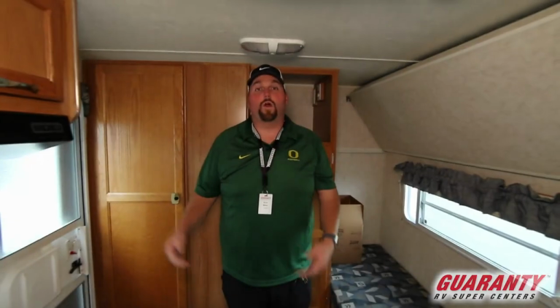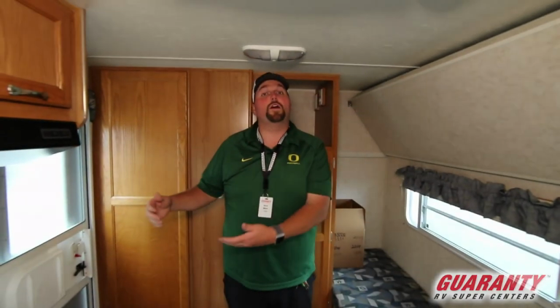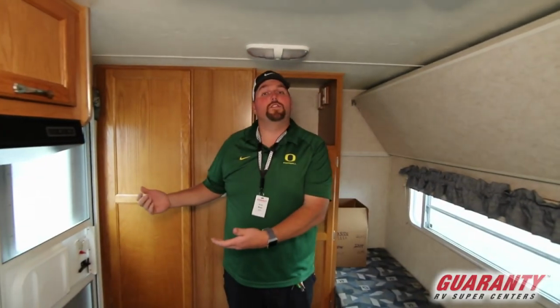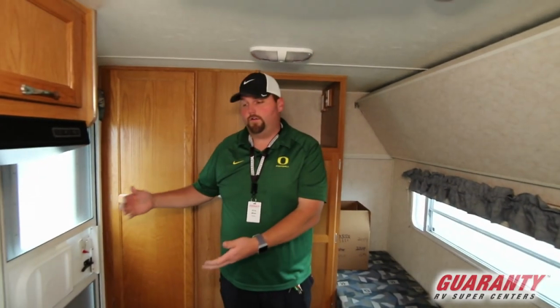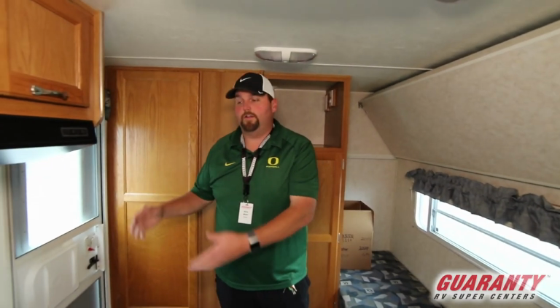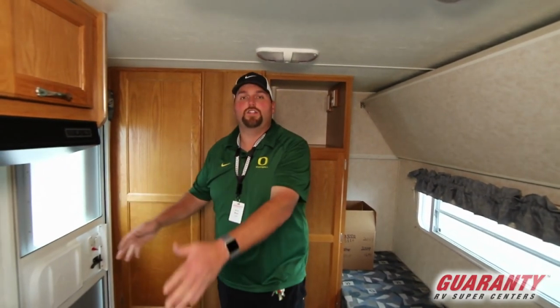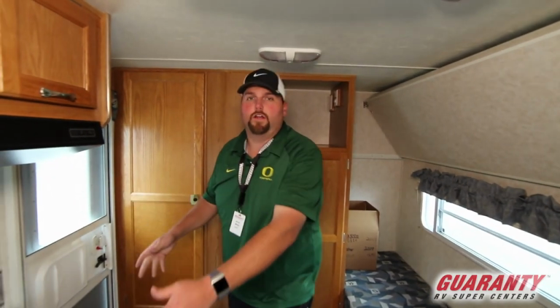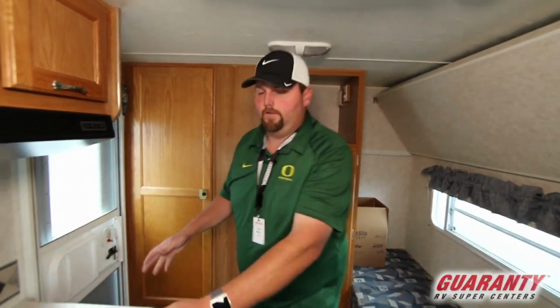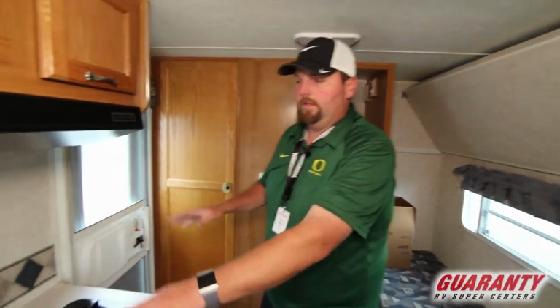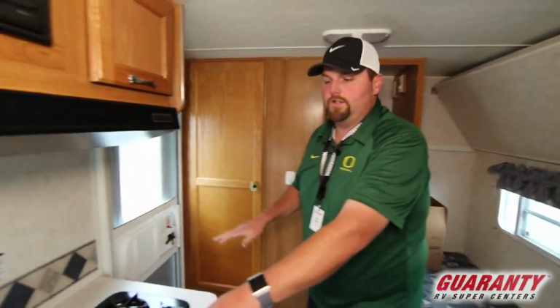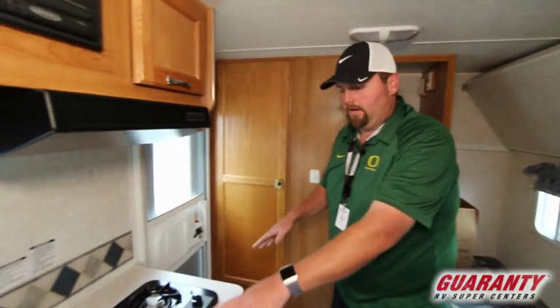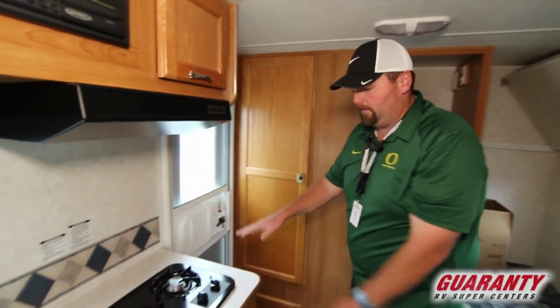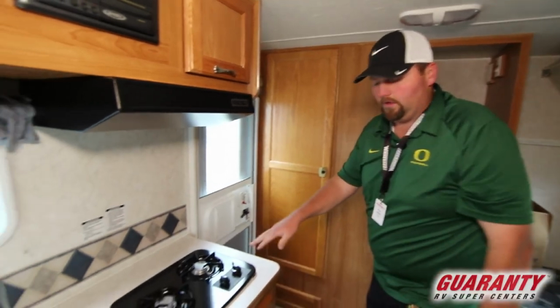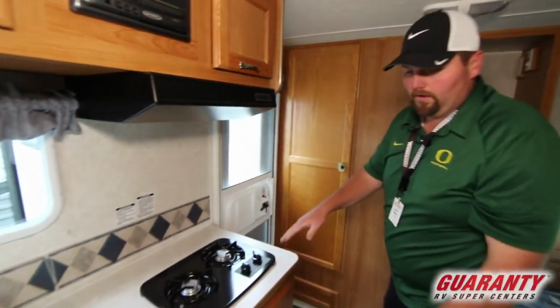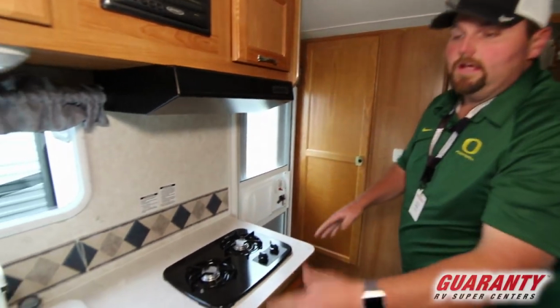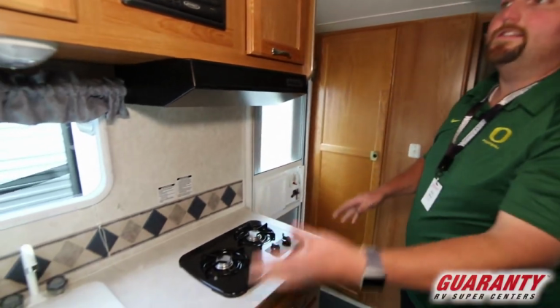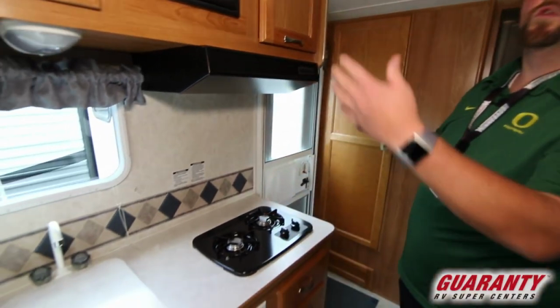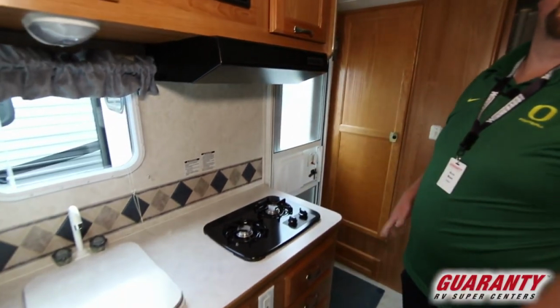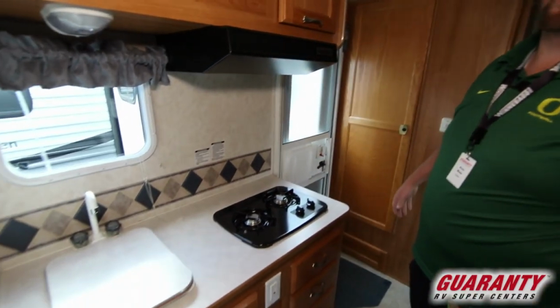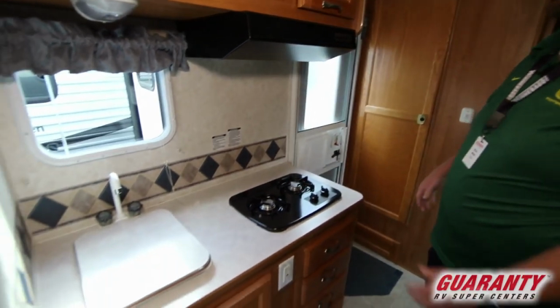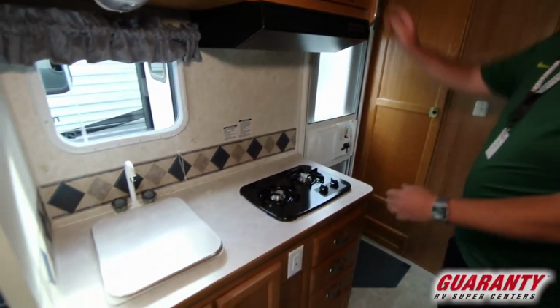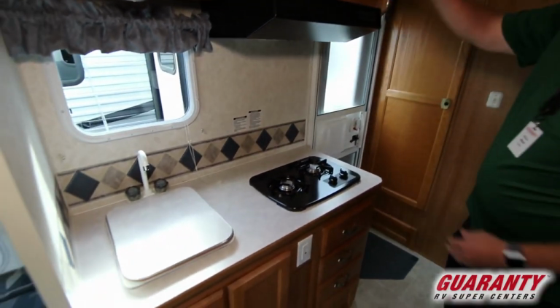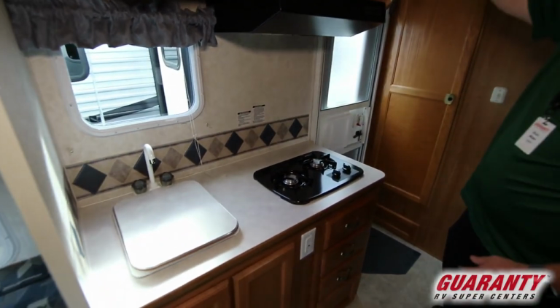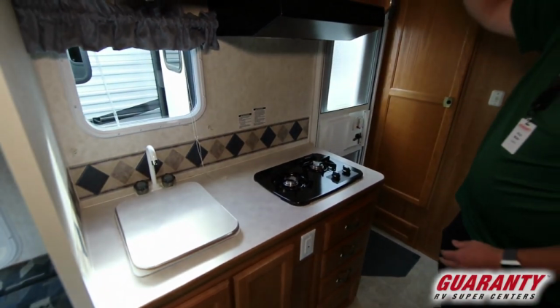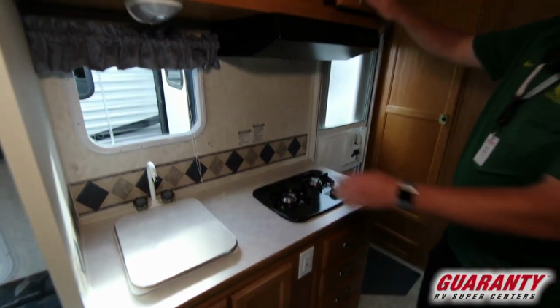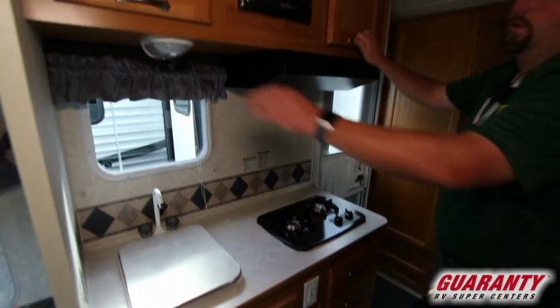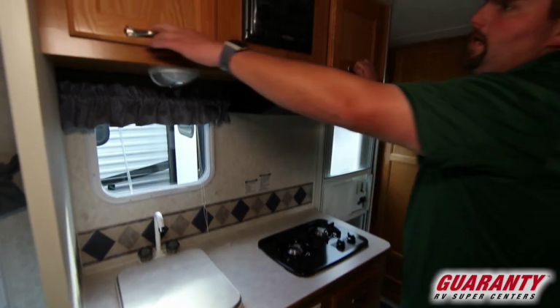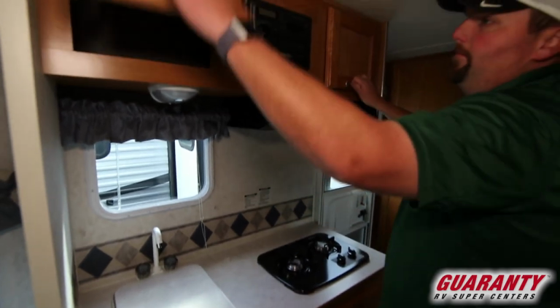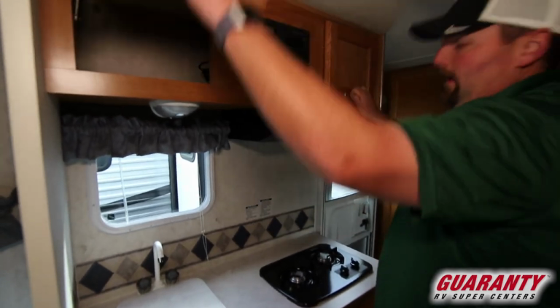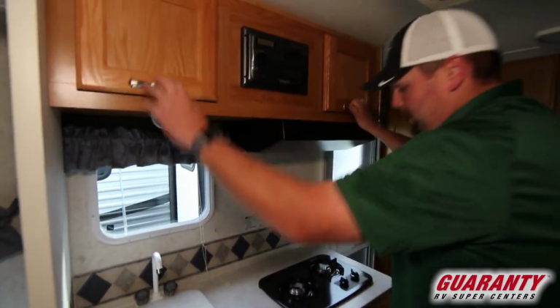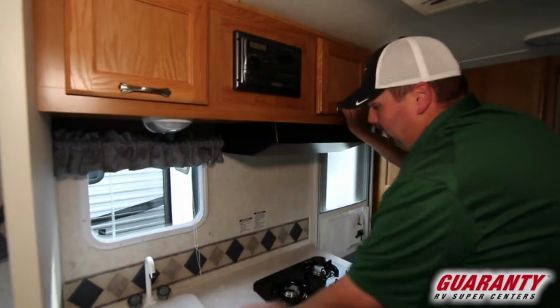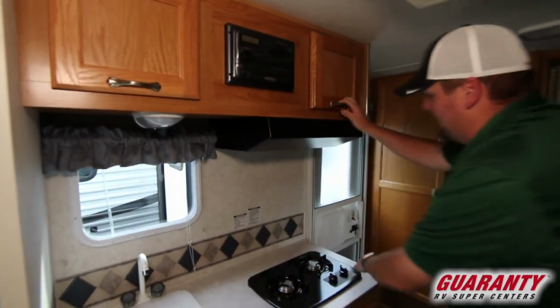Right when you enter this unit you come into the kitchen area. You have a little kitchen area with a double stove burner and decent storage for a little trailer — it's got a lot going on. There's storage up top and decent counter space.